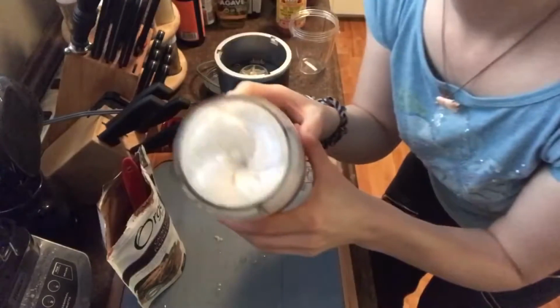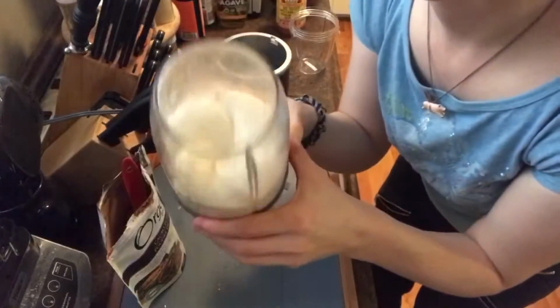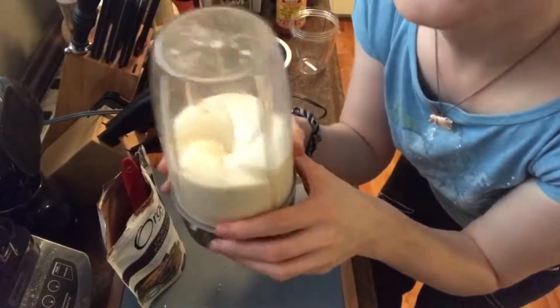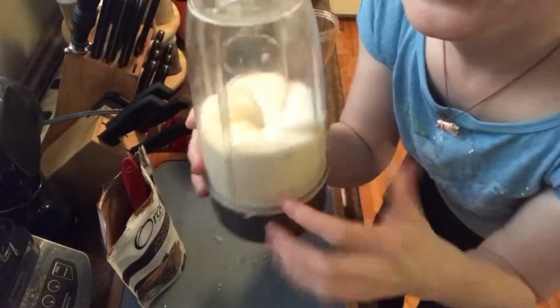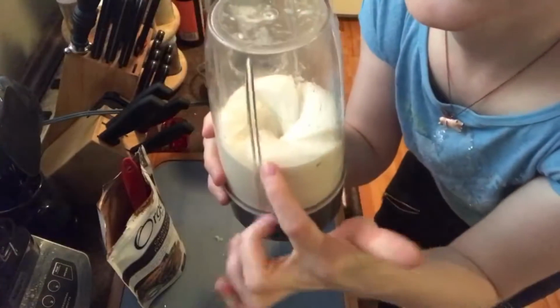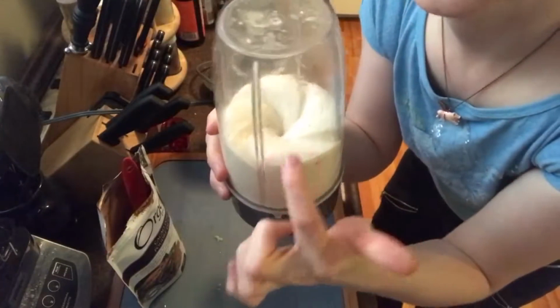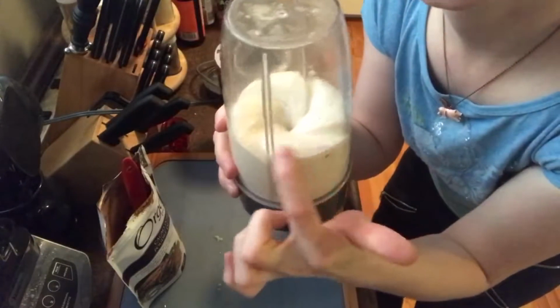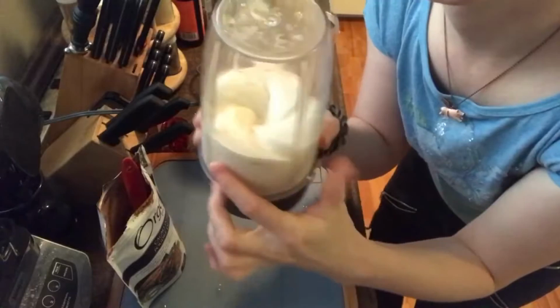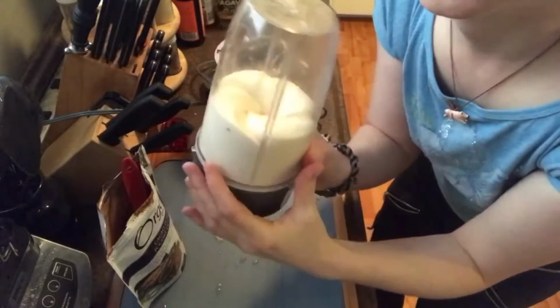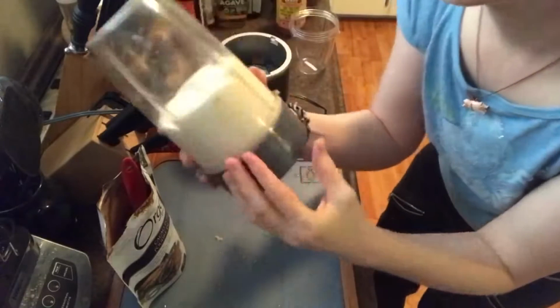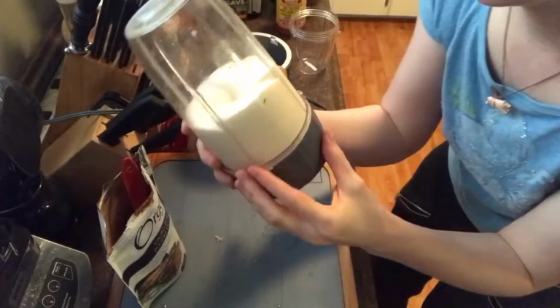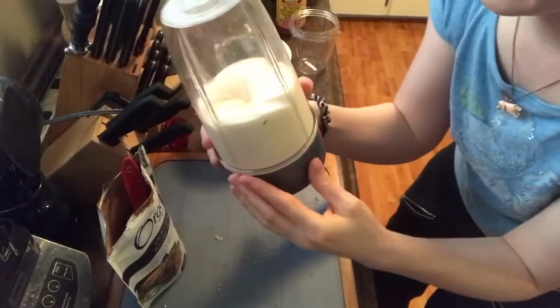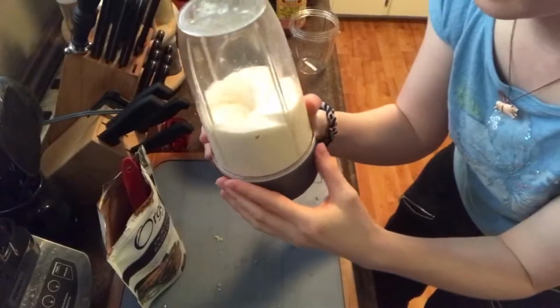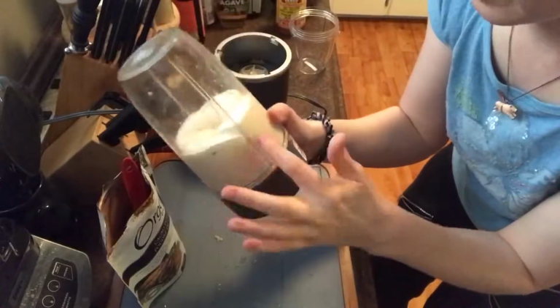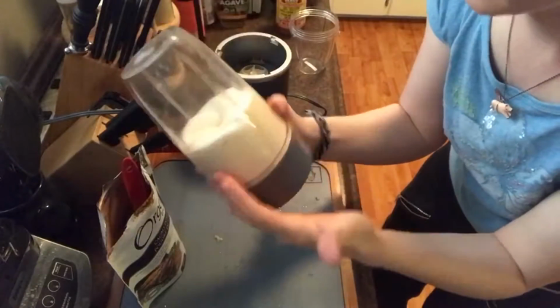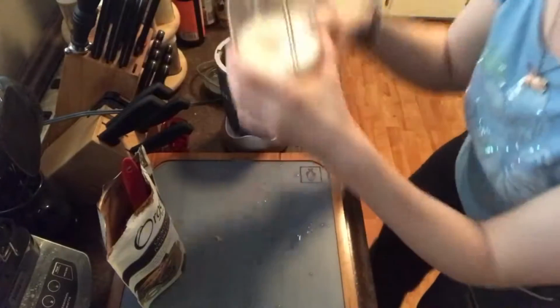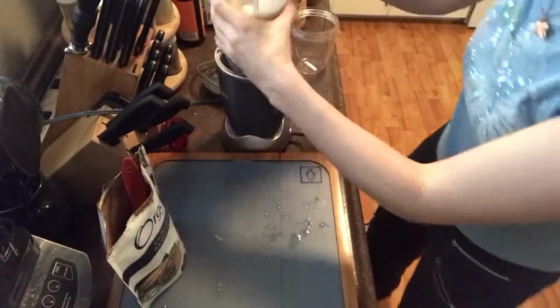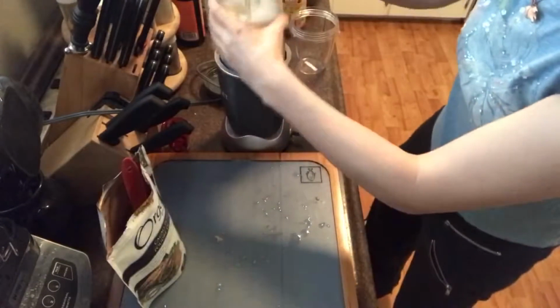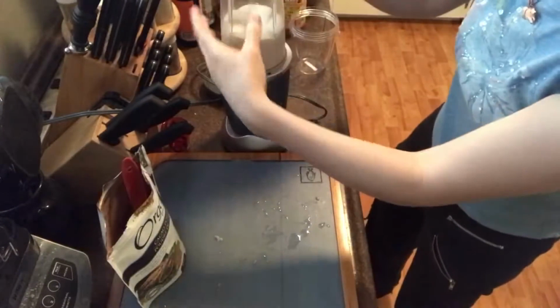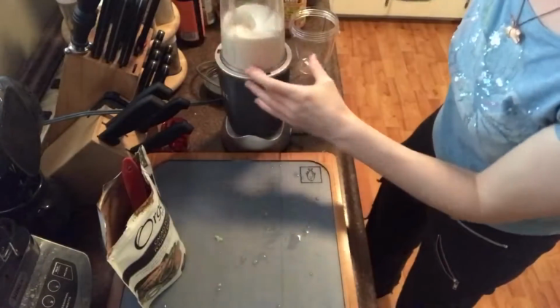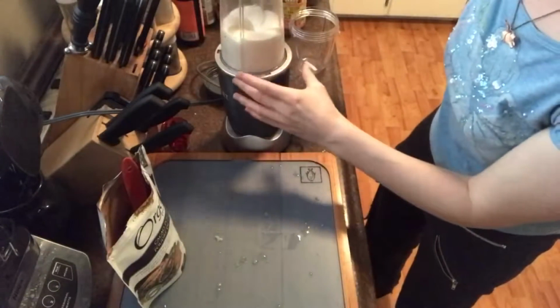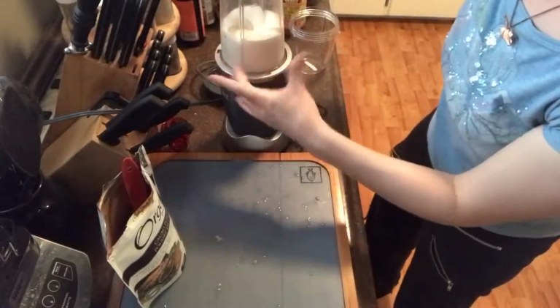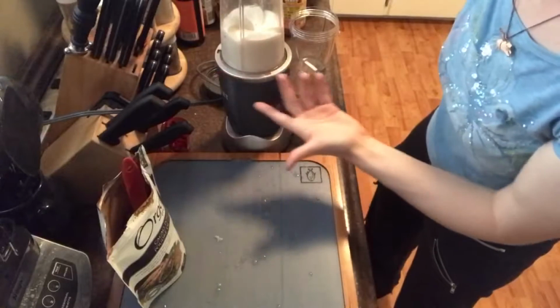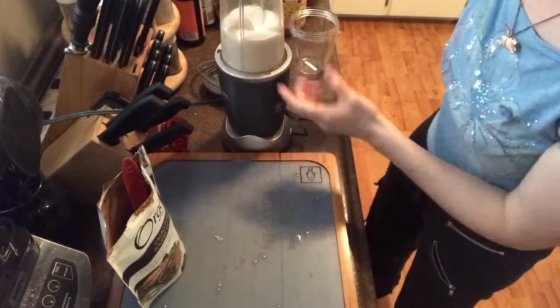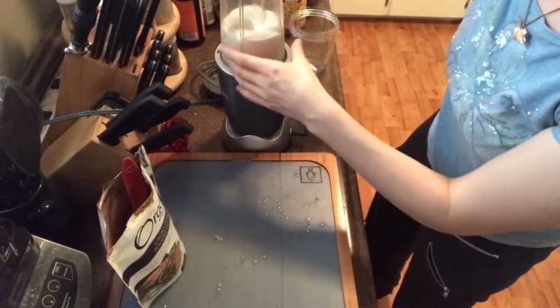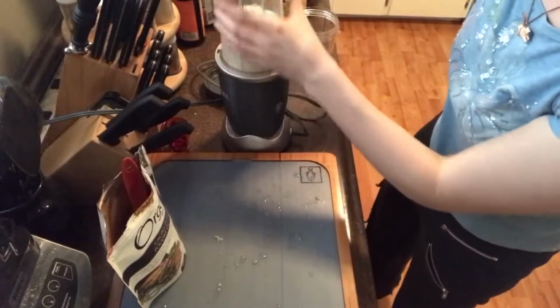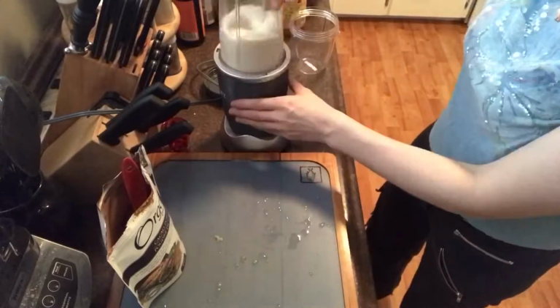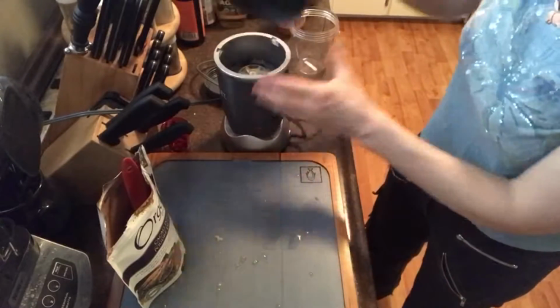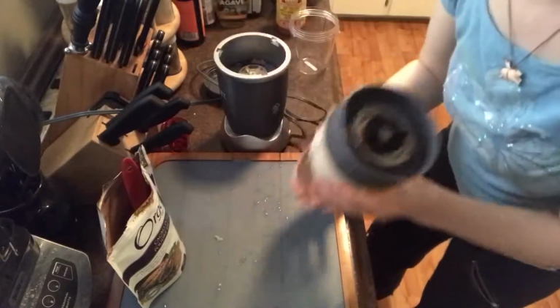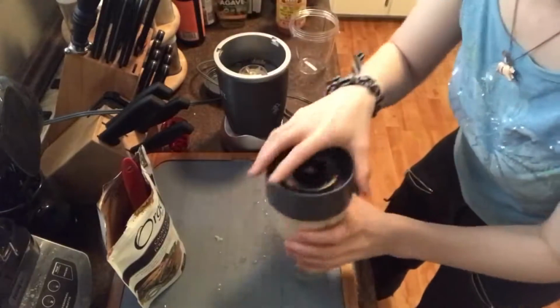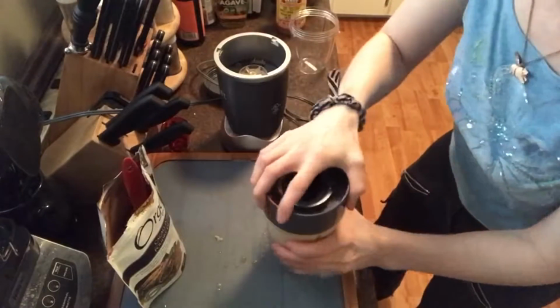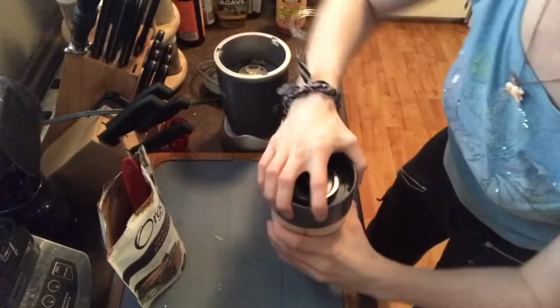As you can see, when it's got that cool thick texture like that, that's when it's blending well for the Nutribullet. It makes a good consistency for the ice cream, so I'm just going to add the cacao powder now.